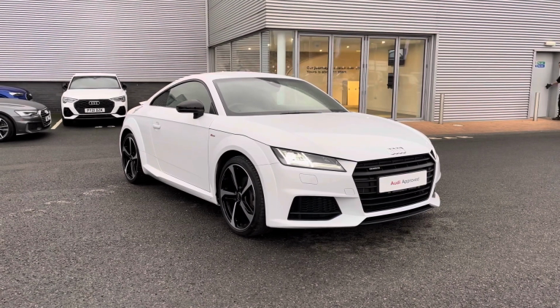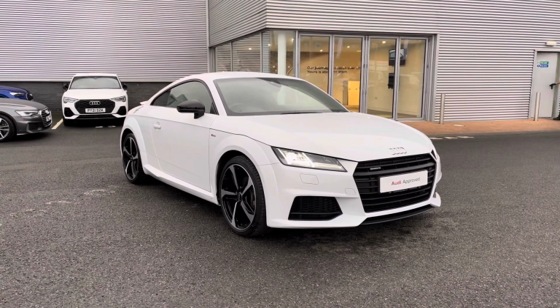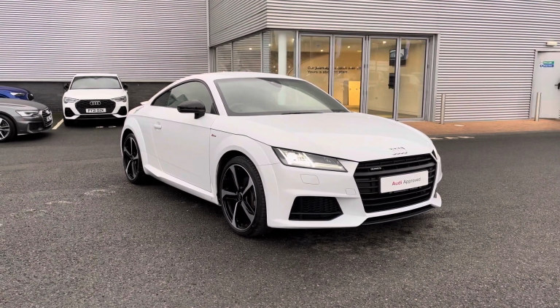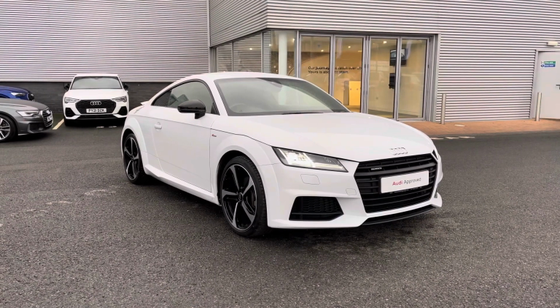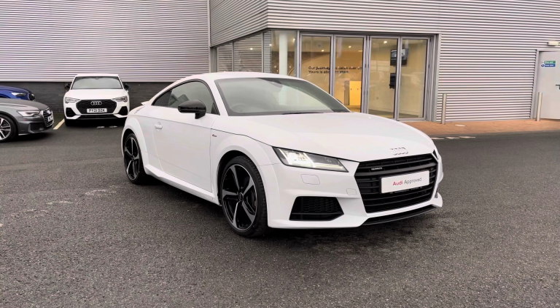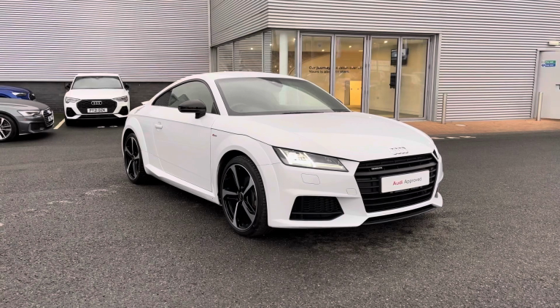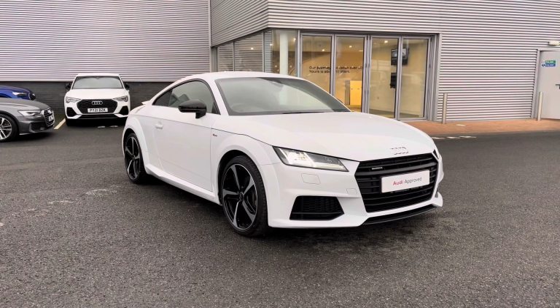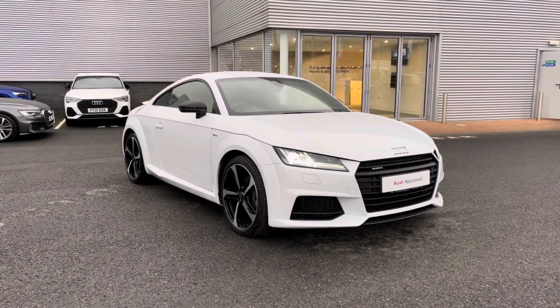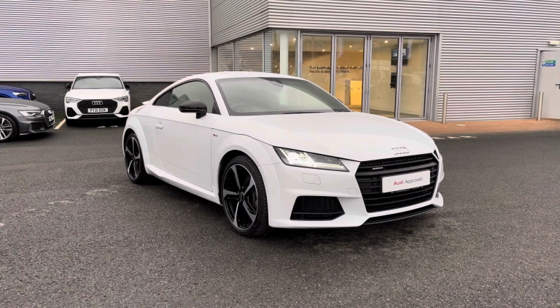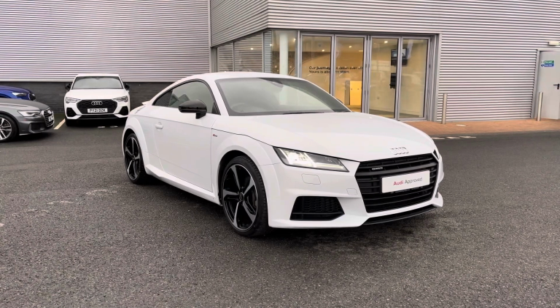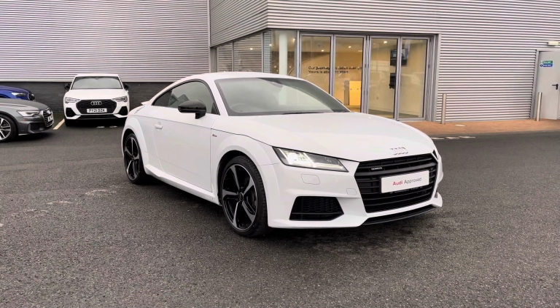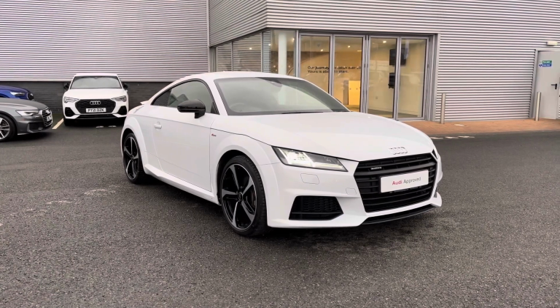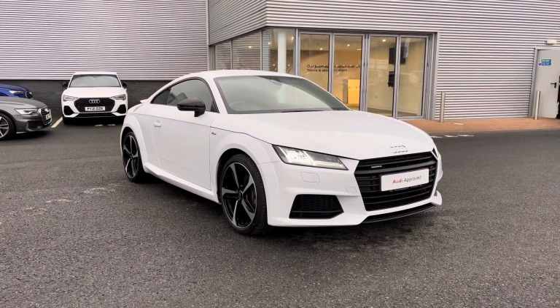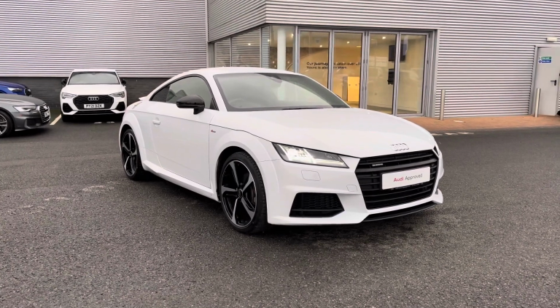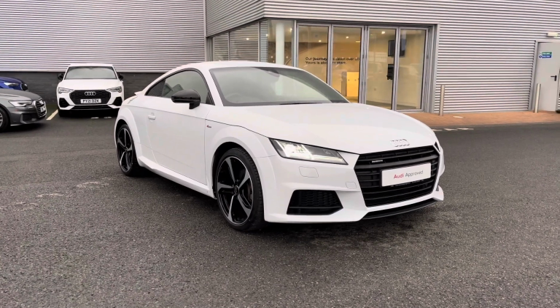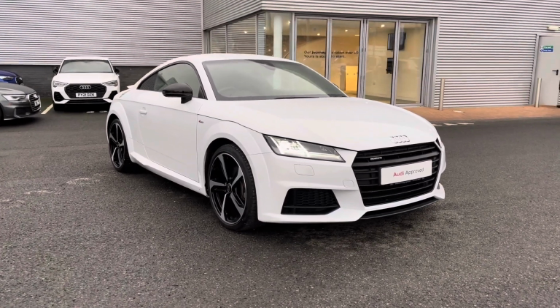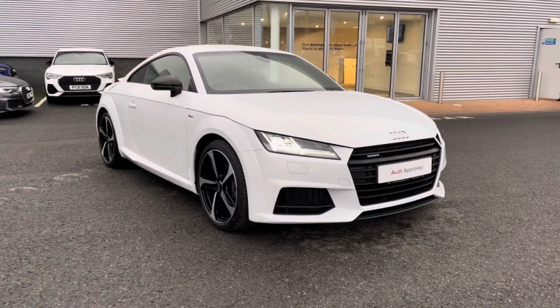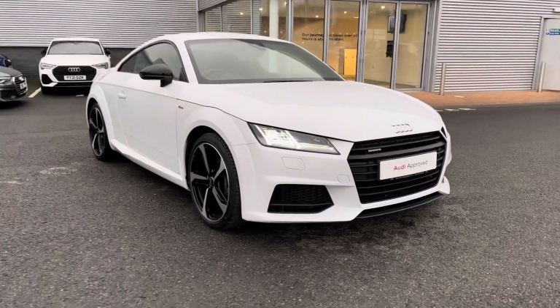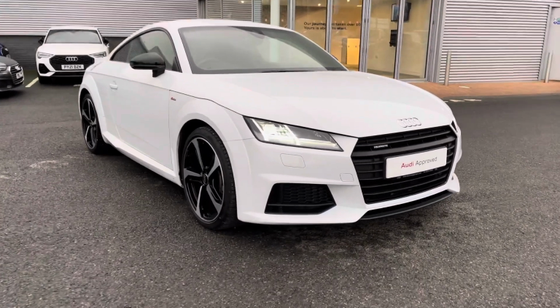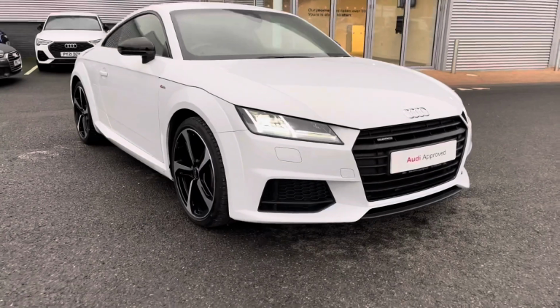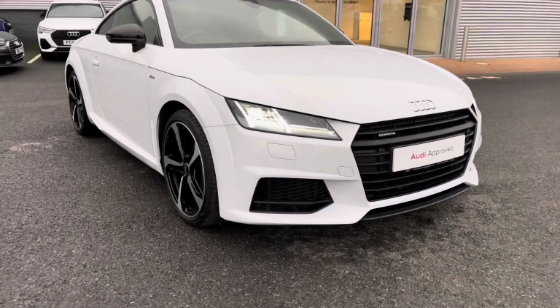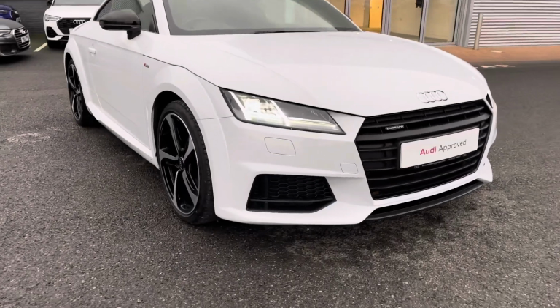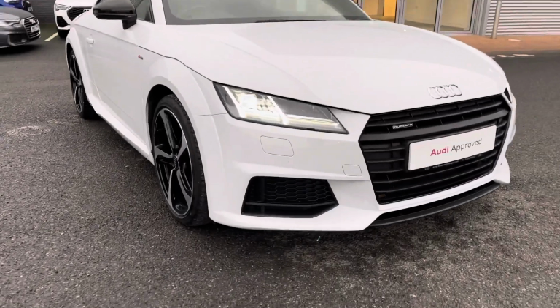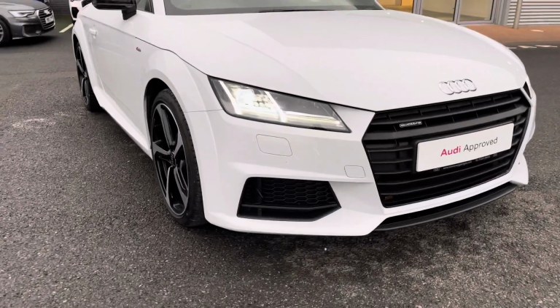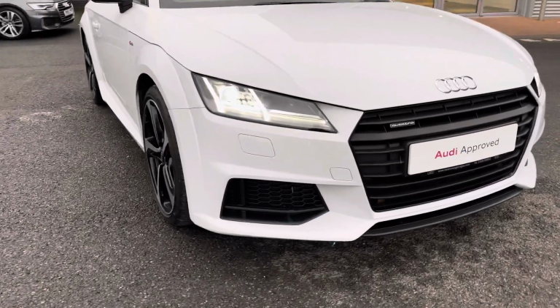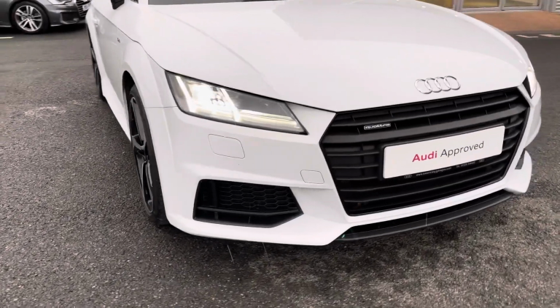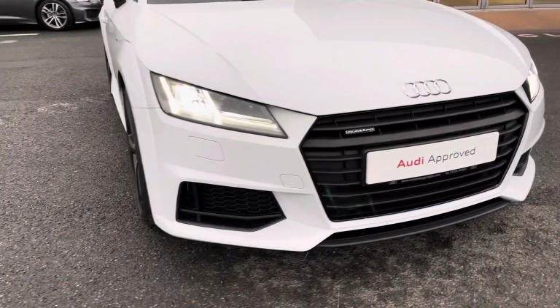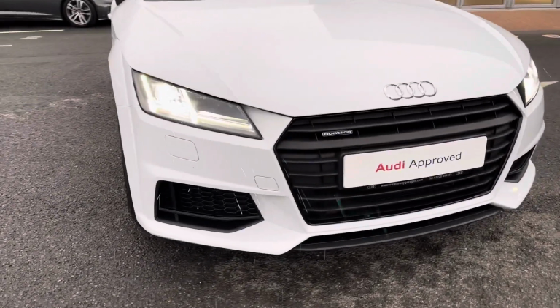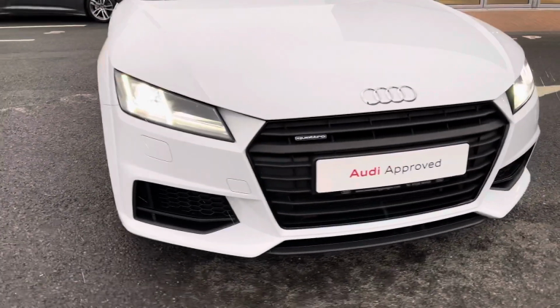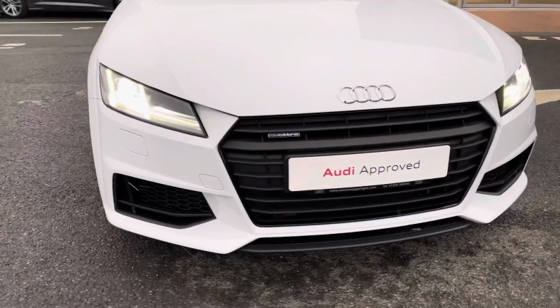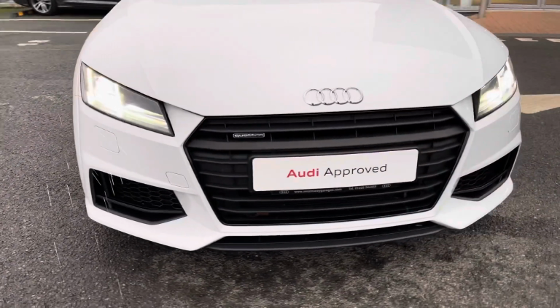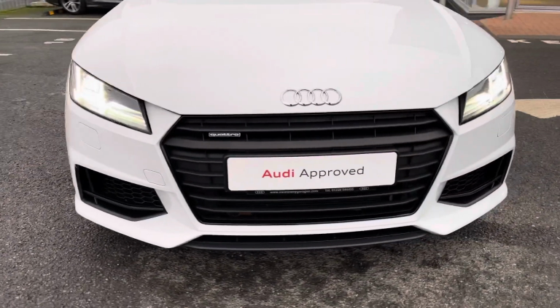Since this is an approved used vehicle it does include a minimum of 12 months warranty and 12 months roadside assistance, so for more information please give us a call on 01228 371 516.